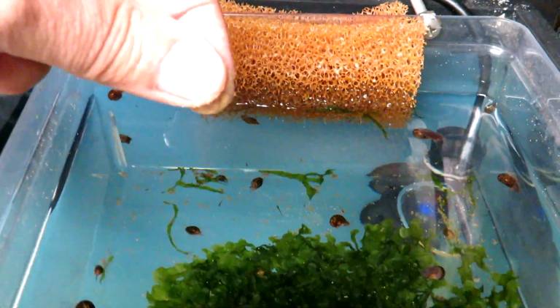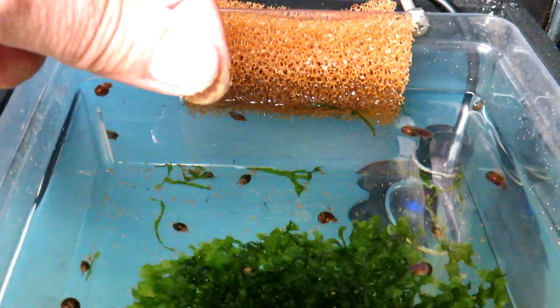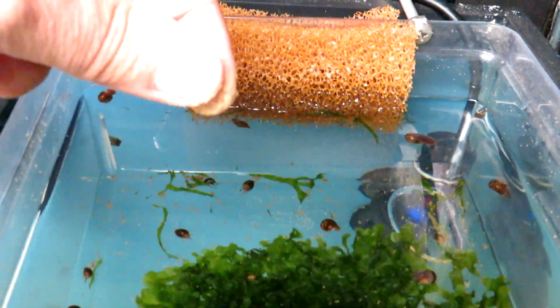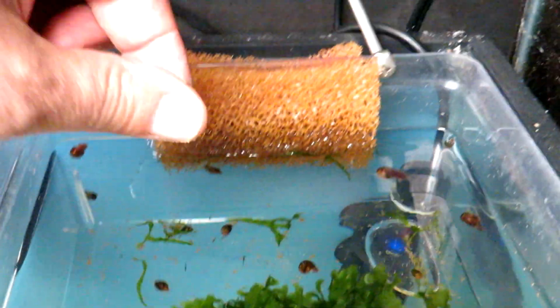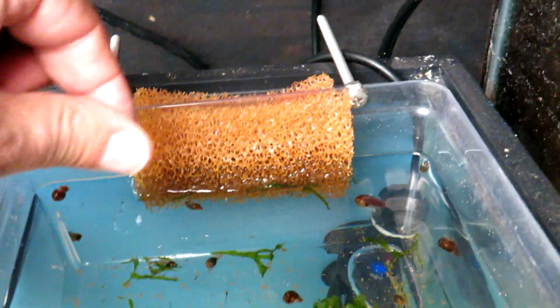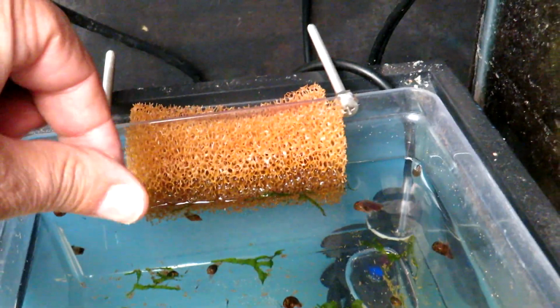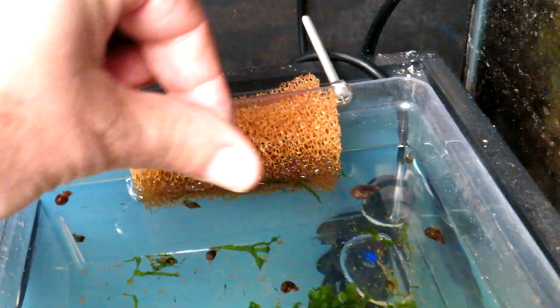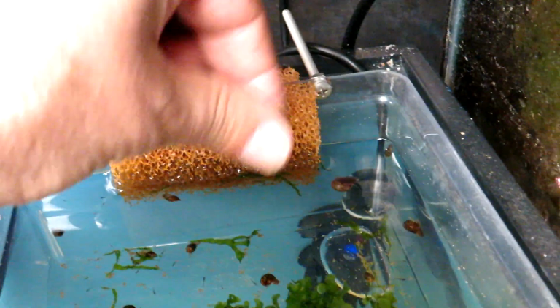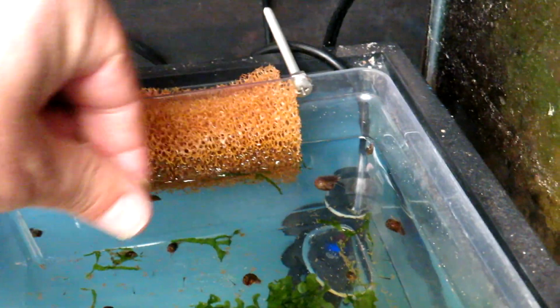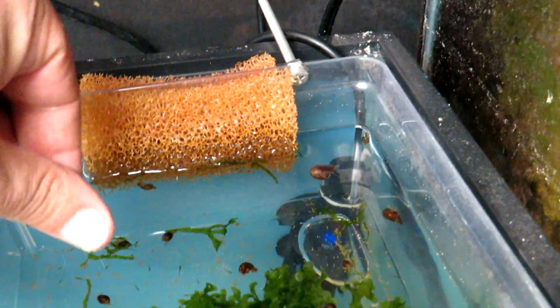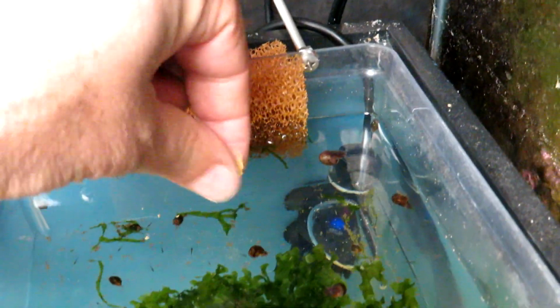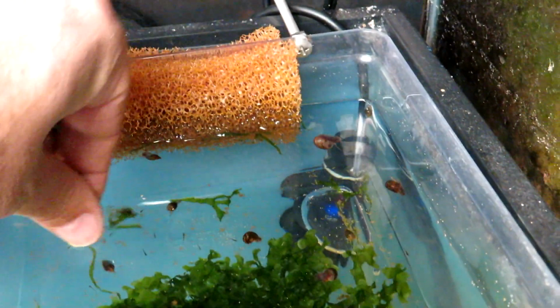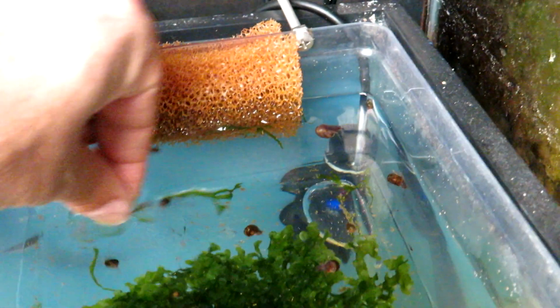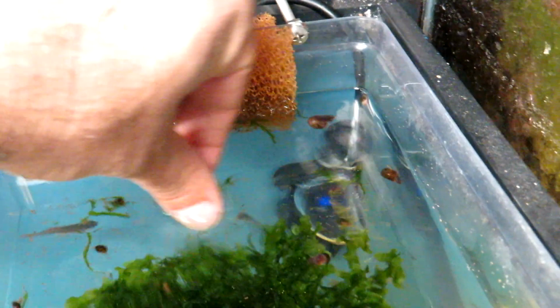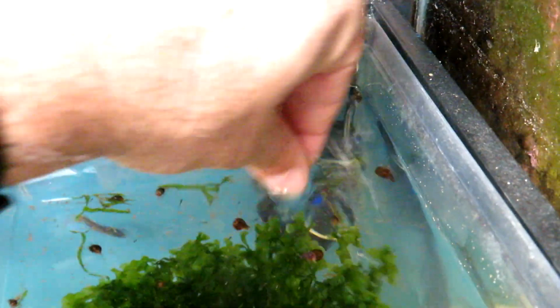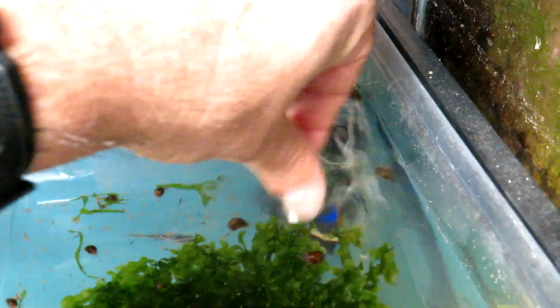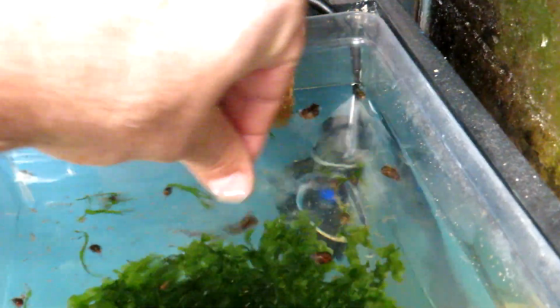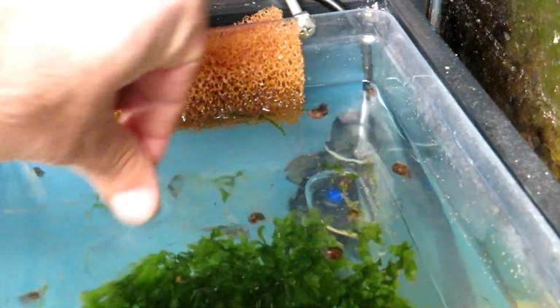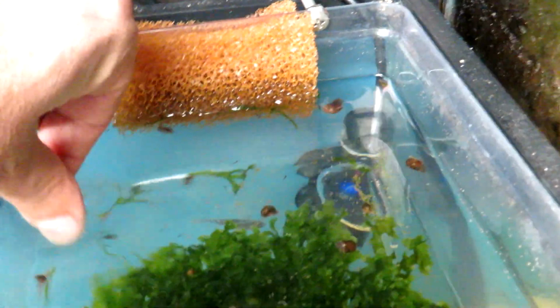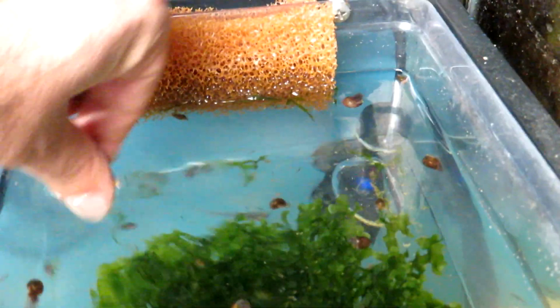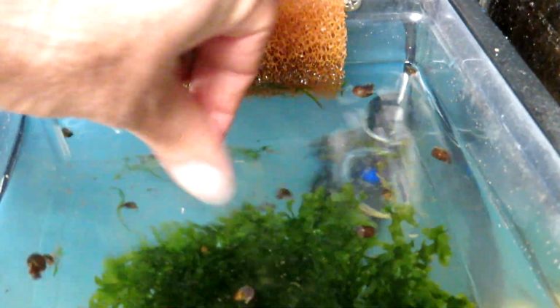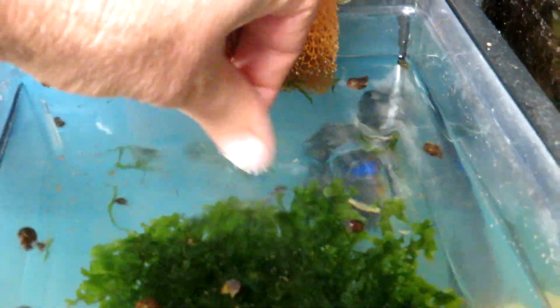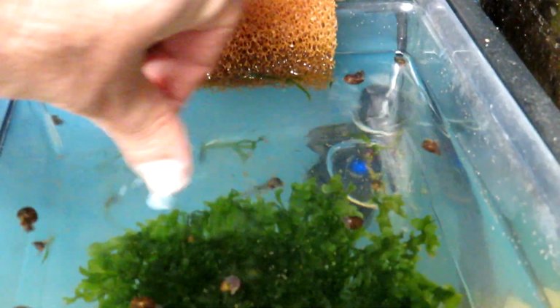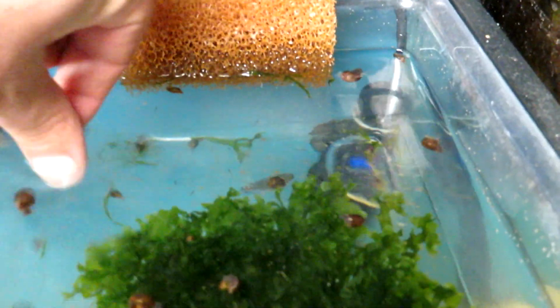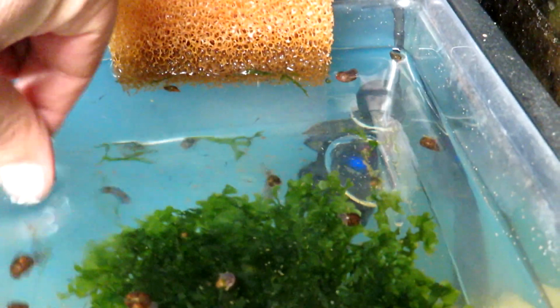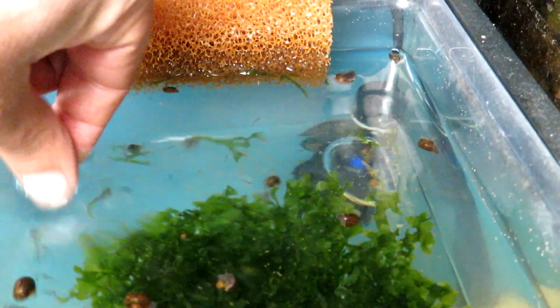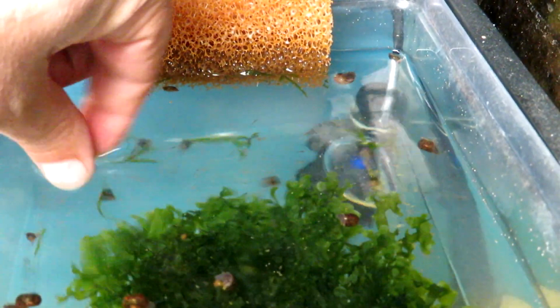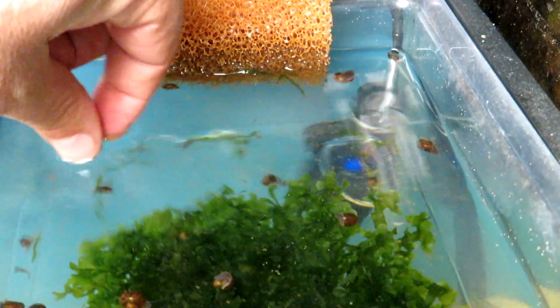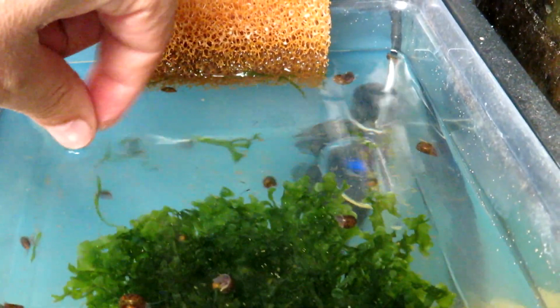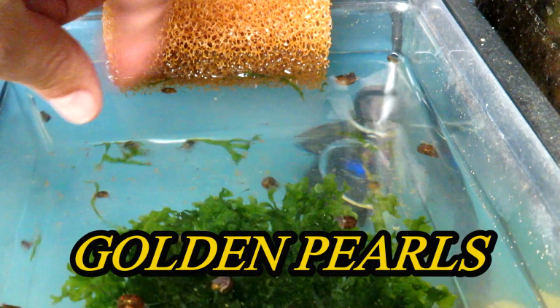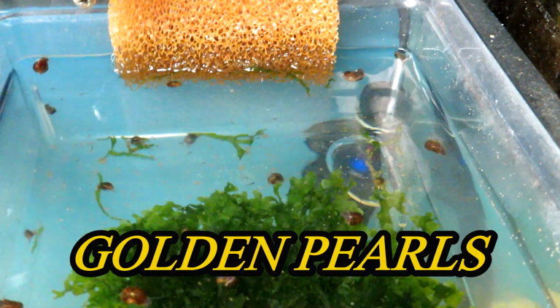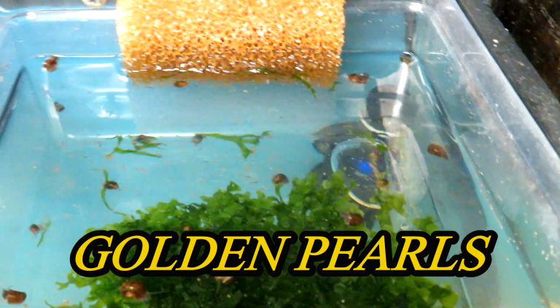I just take a little pinch and sprinkle a little bit, then do the rest under the surface — try to leave a little cloud. It's the golden pearls.